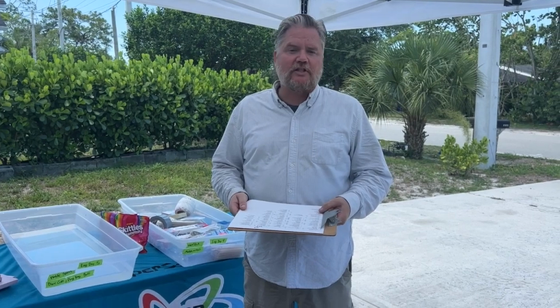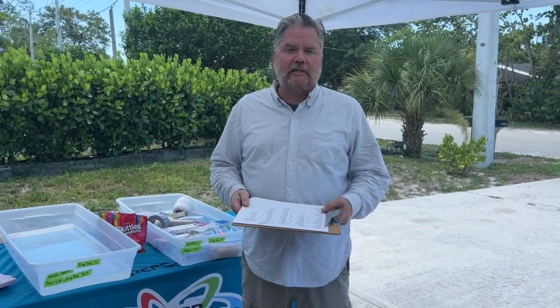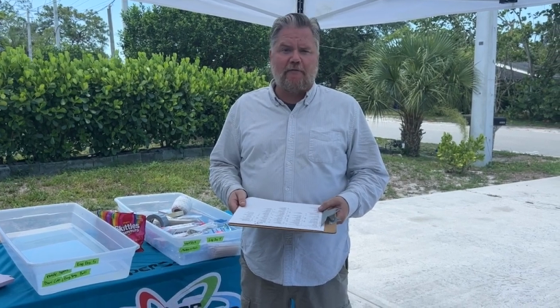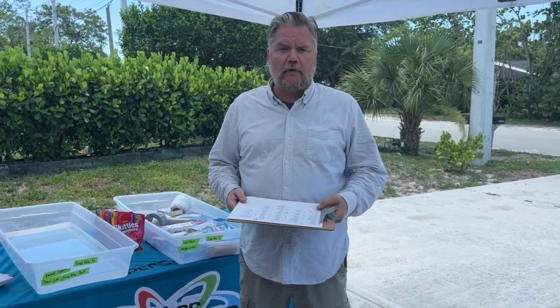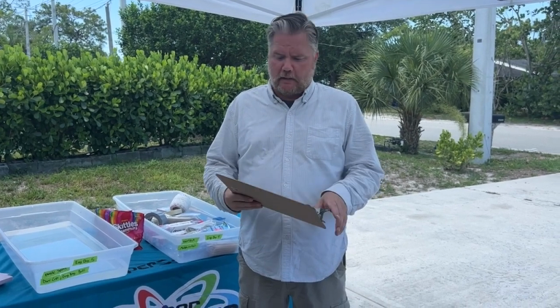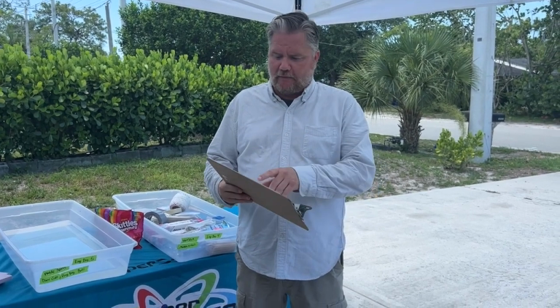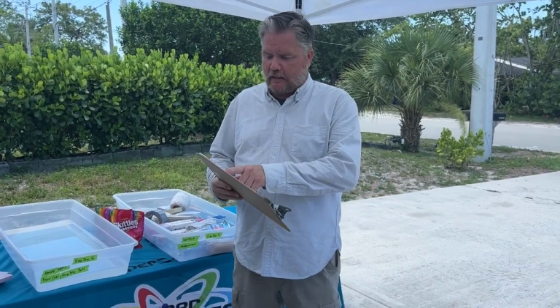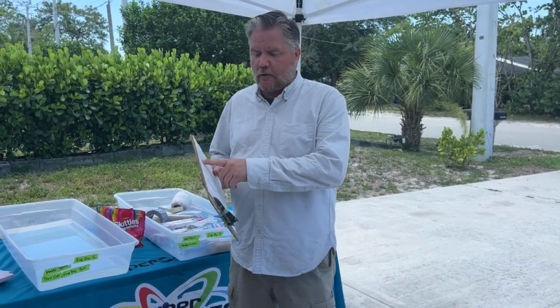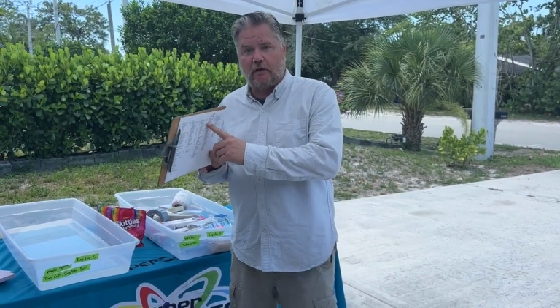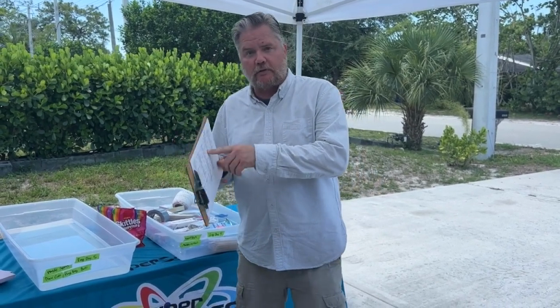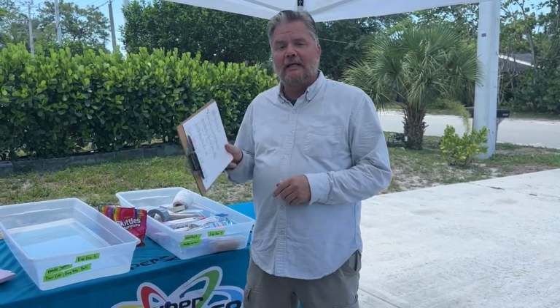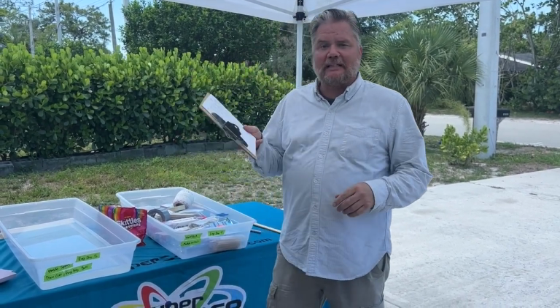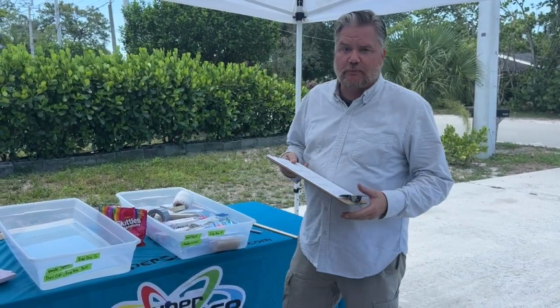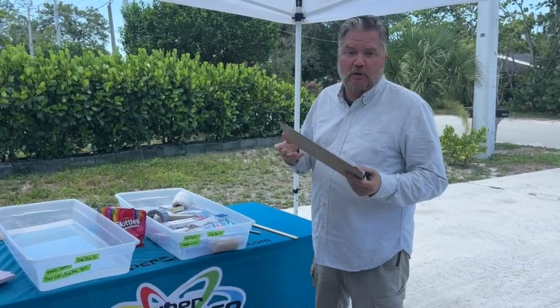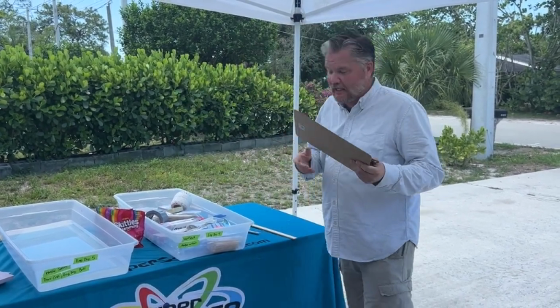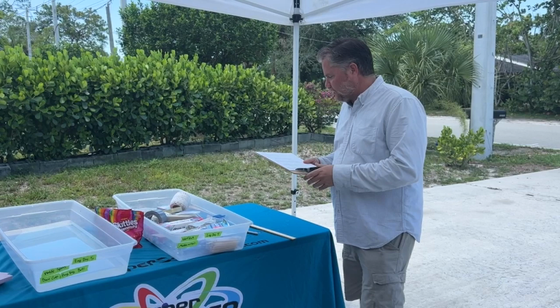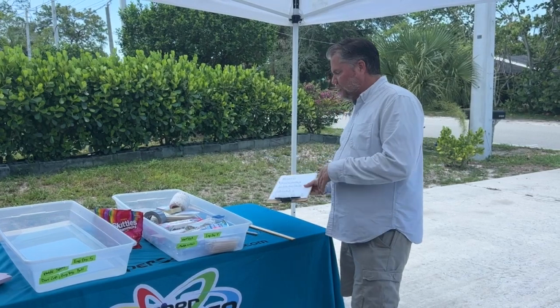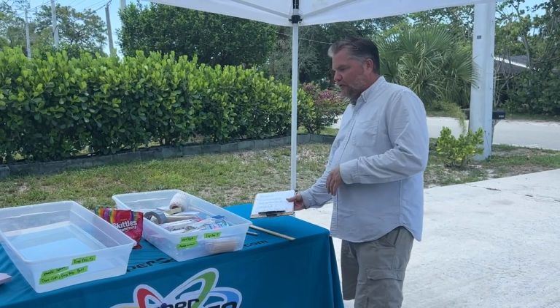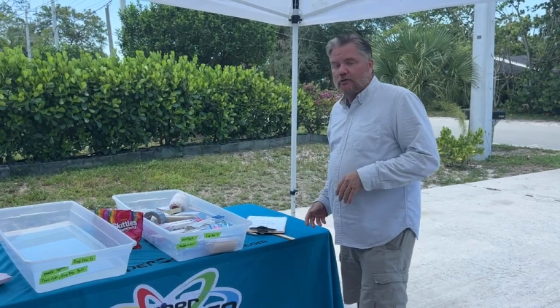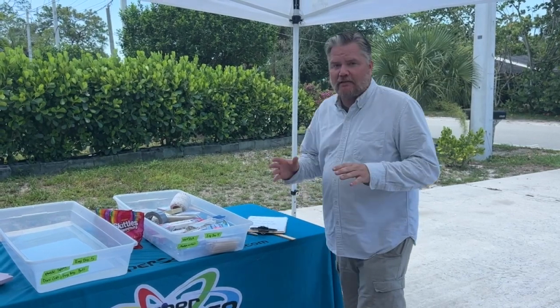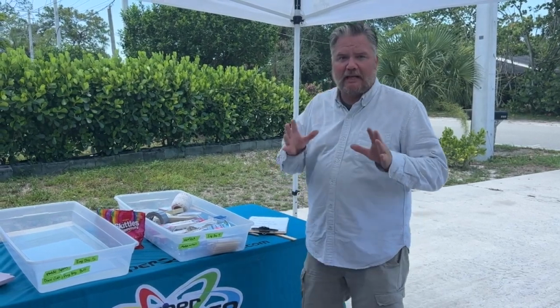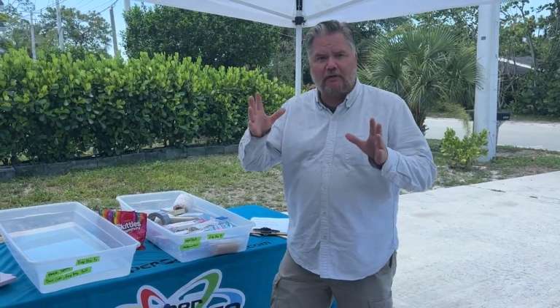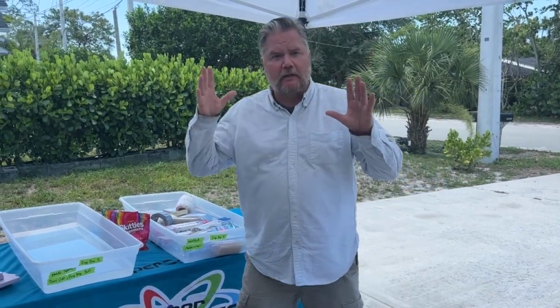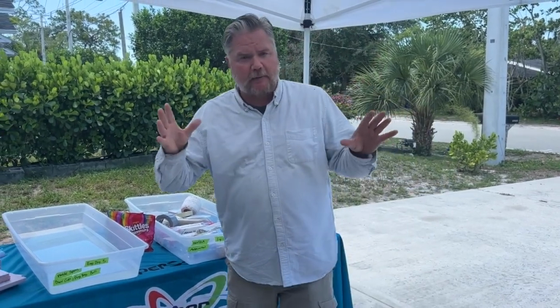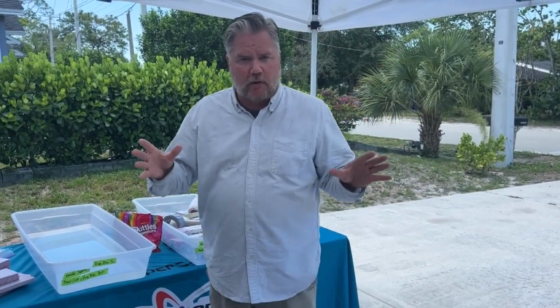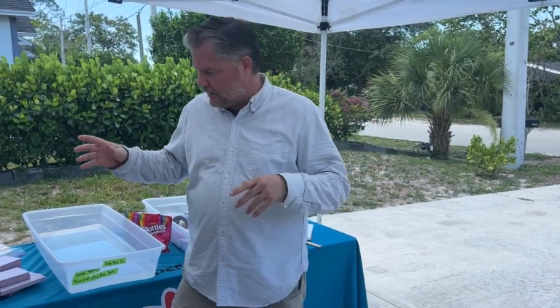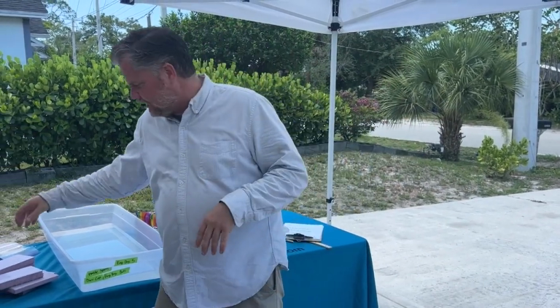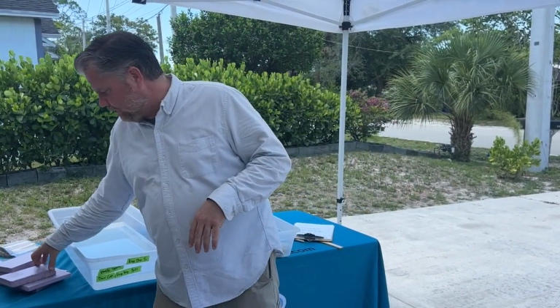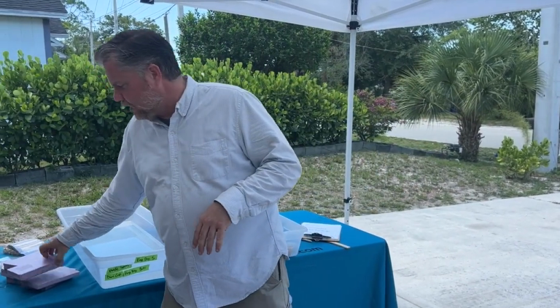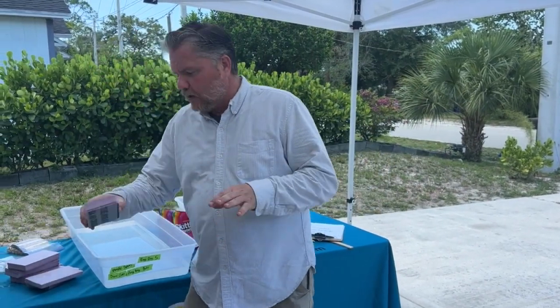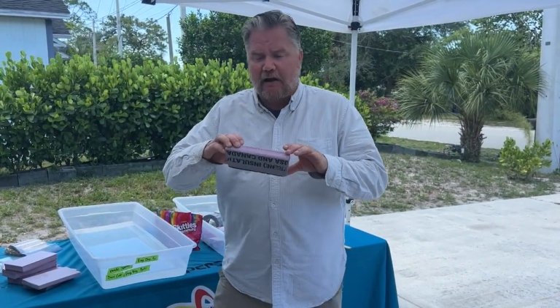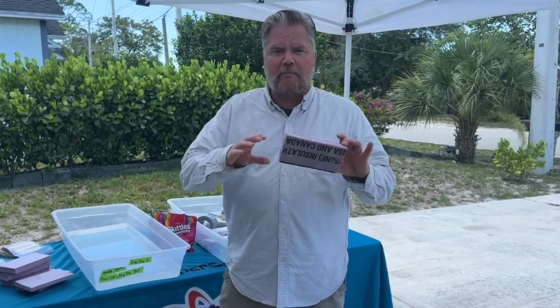Engineering day four. The activity right here — you have sailboats, six kits, which means you have teams. It's a team challenge, so that doesn't mean that every camper gets one. It means every team of however many.